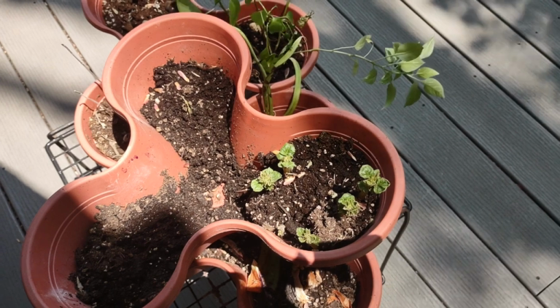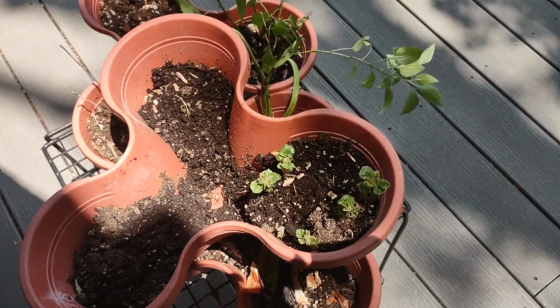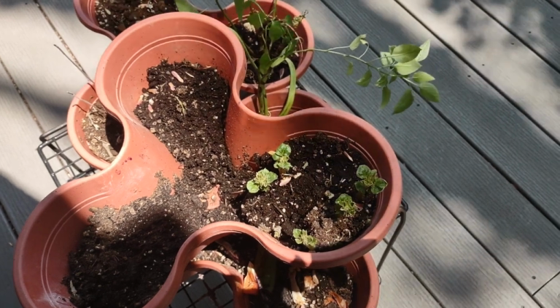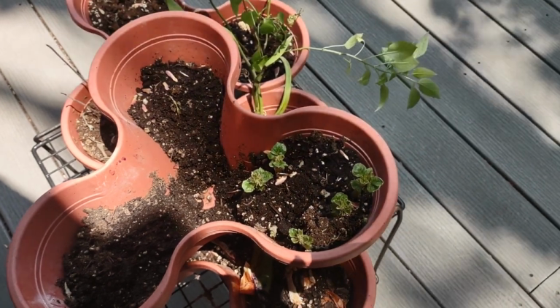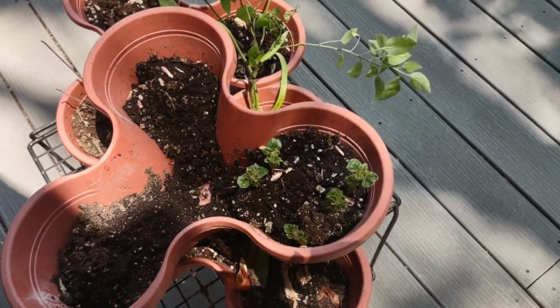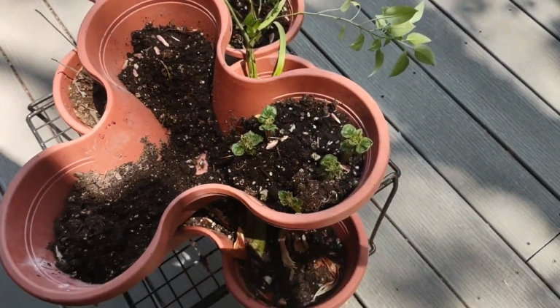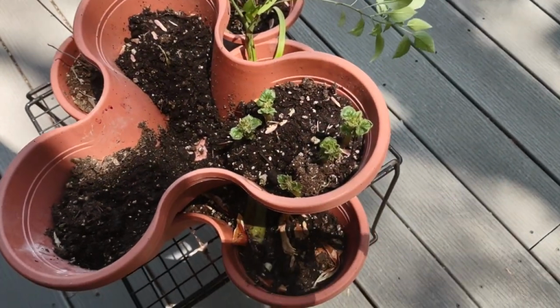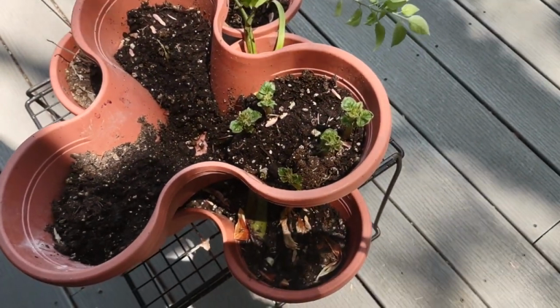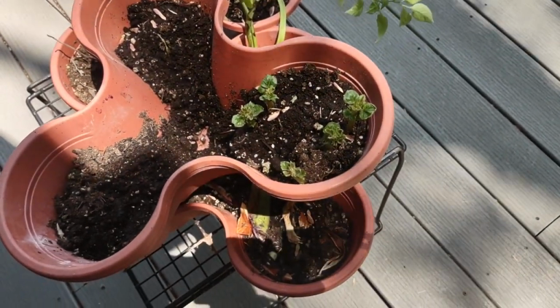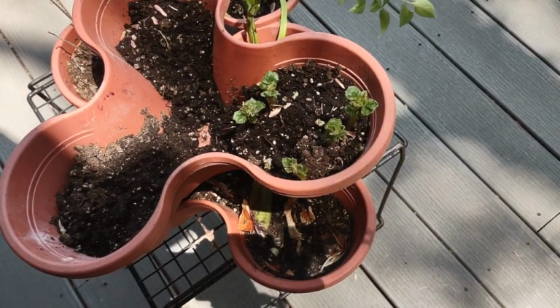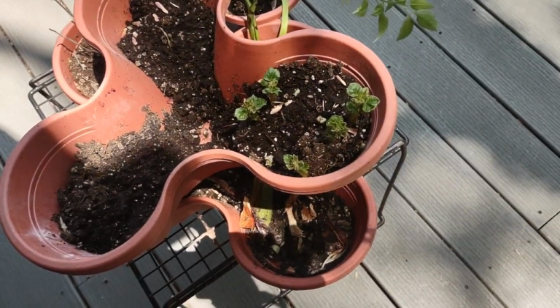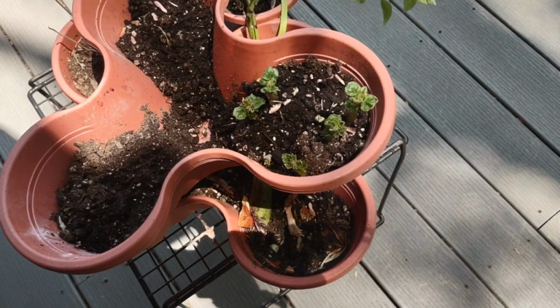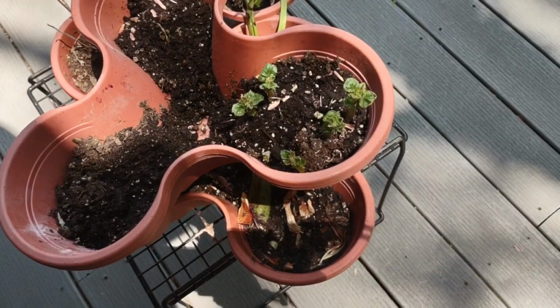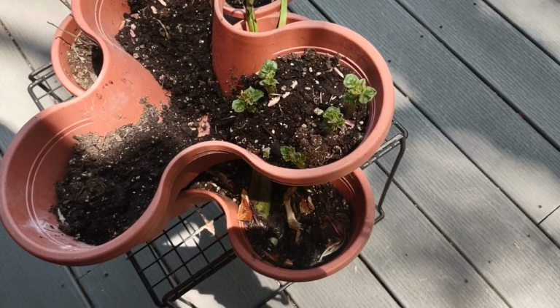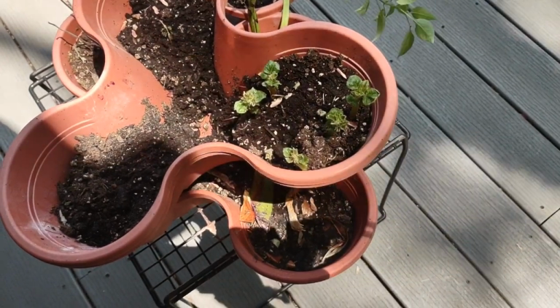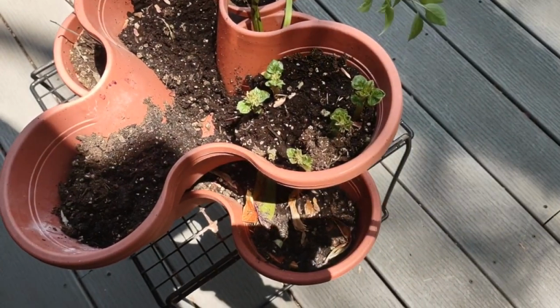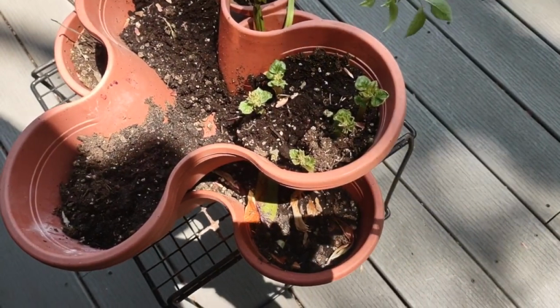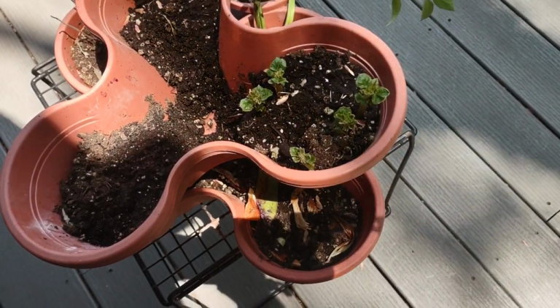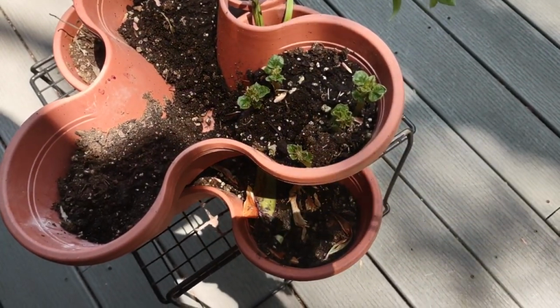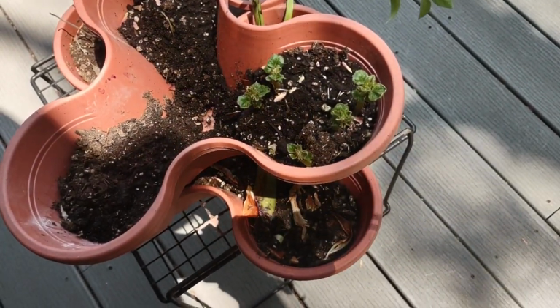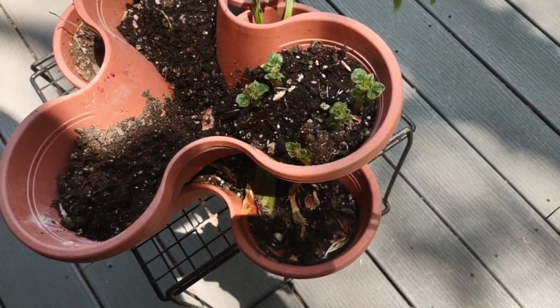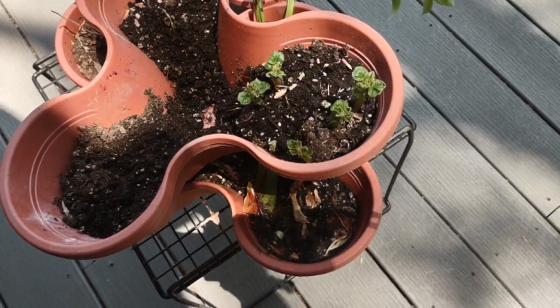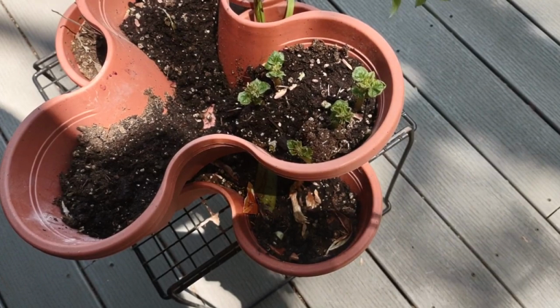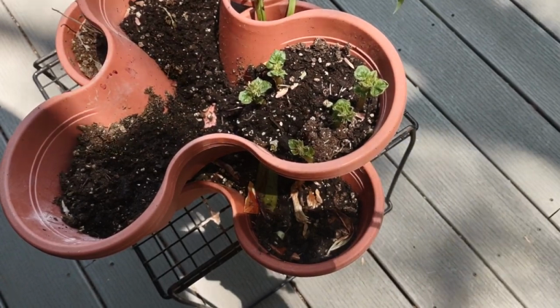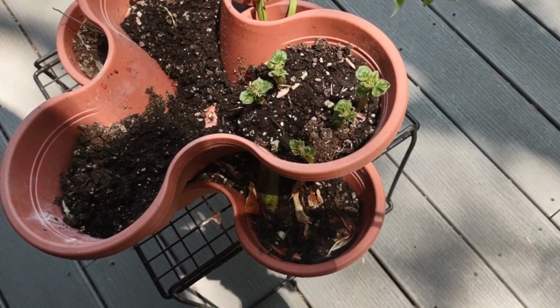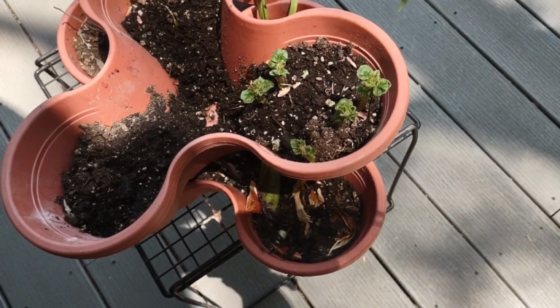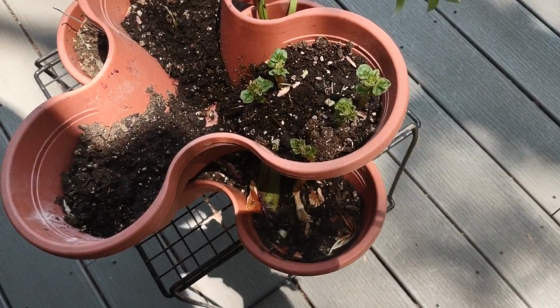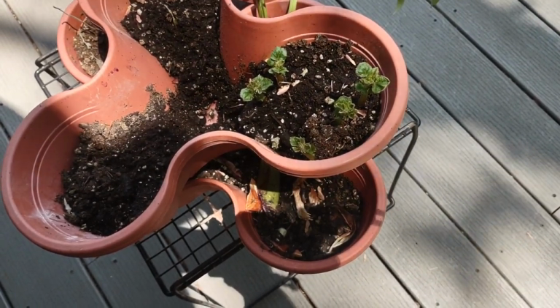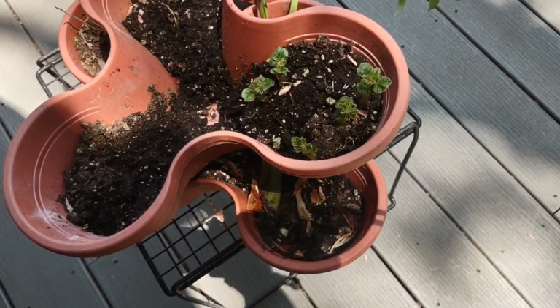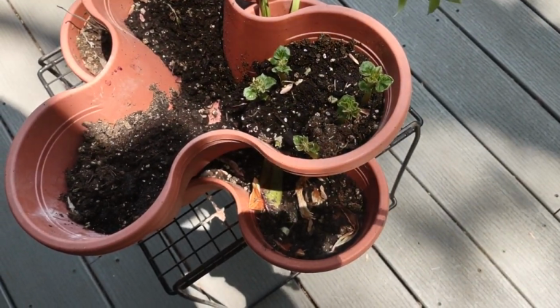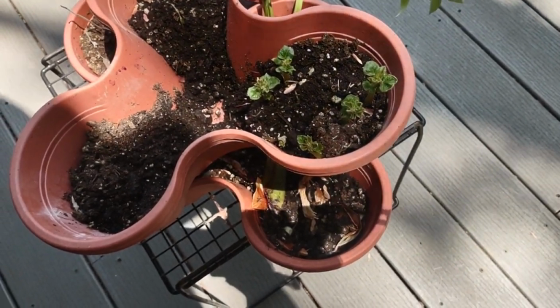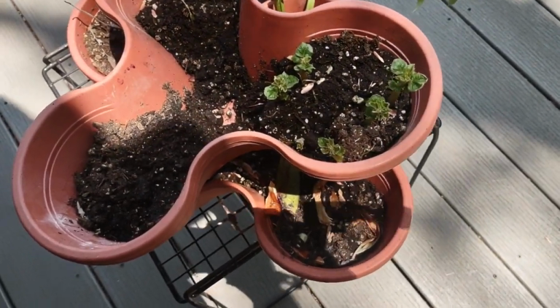Hello, so I never had a green thumb. Last year I did grow potatoes, but before I was fully successful in harvesting large potatoes, while they were still babies, the groundhog got to them.